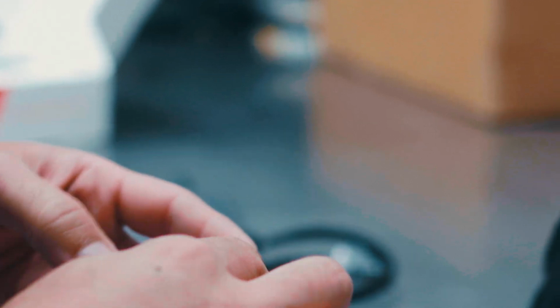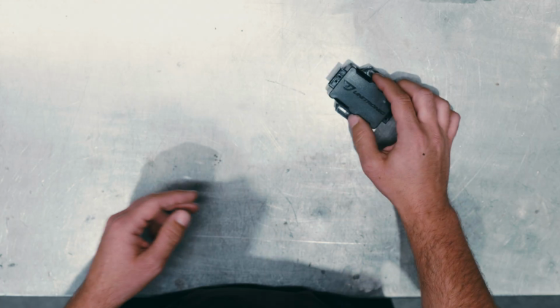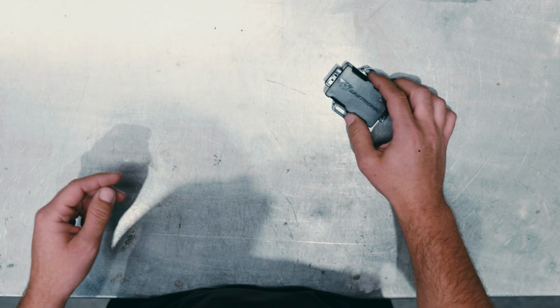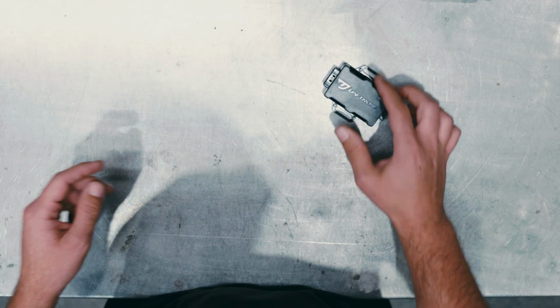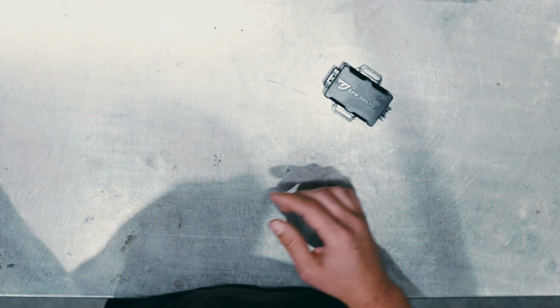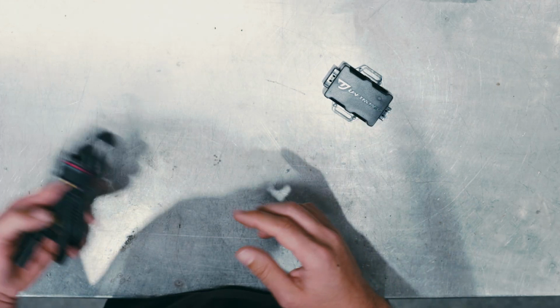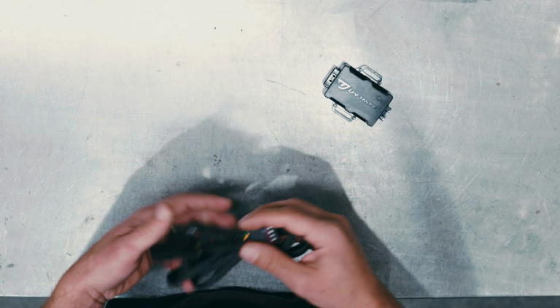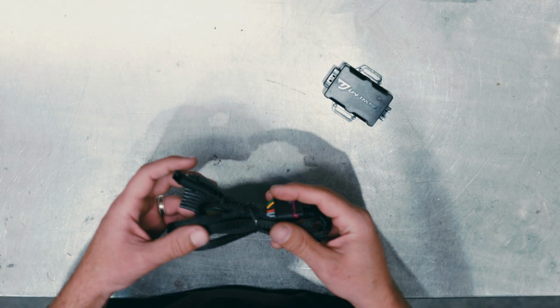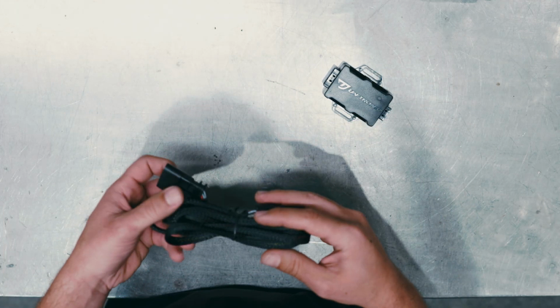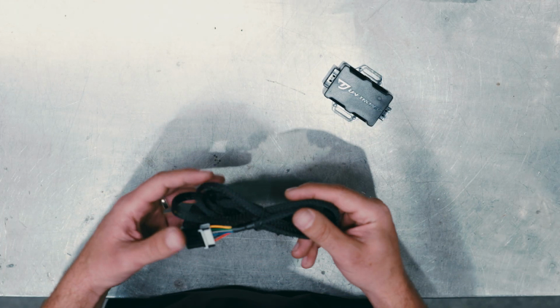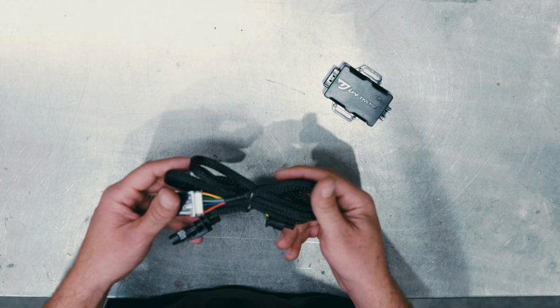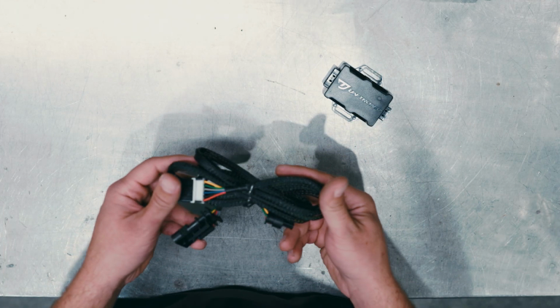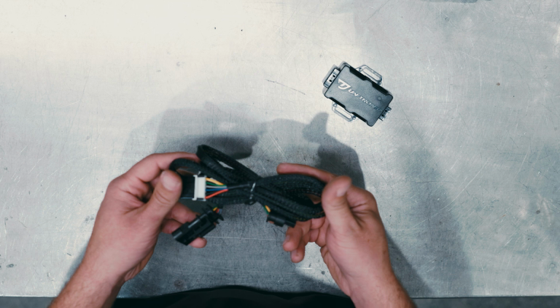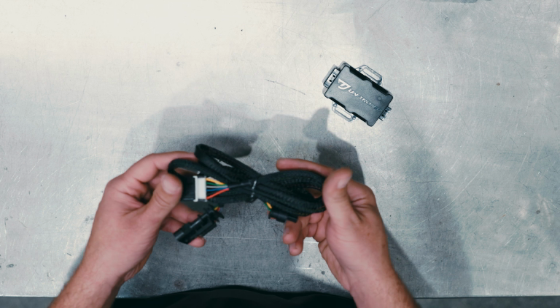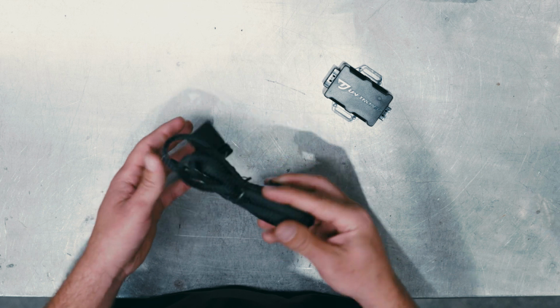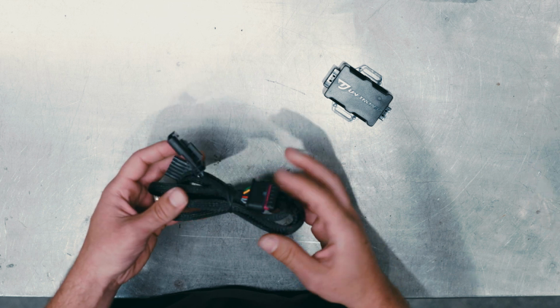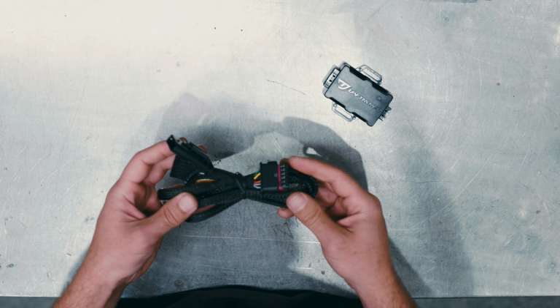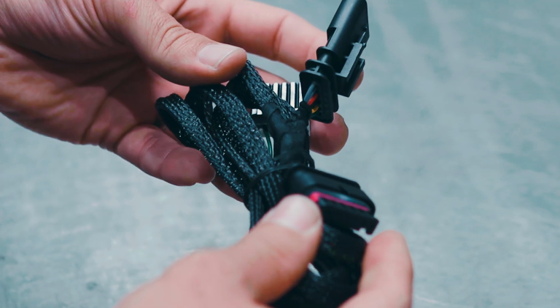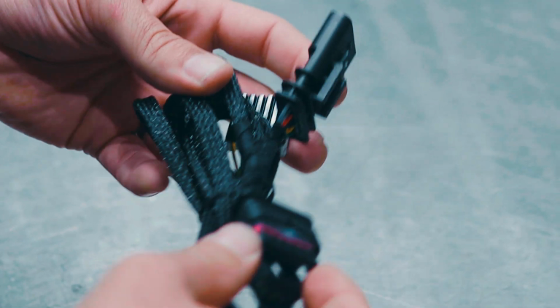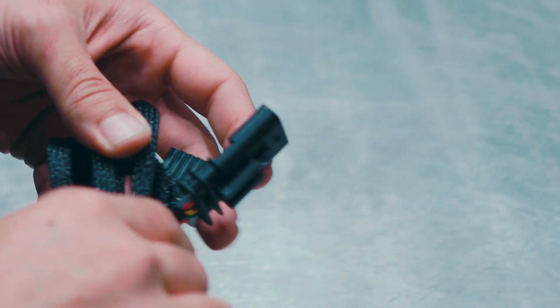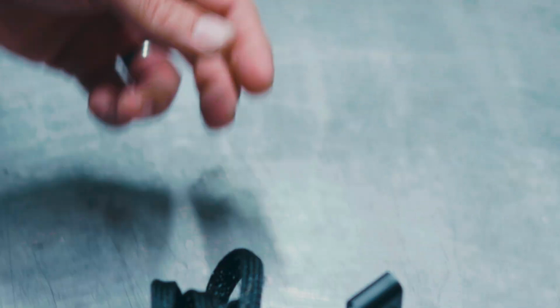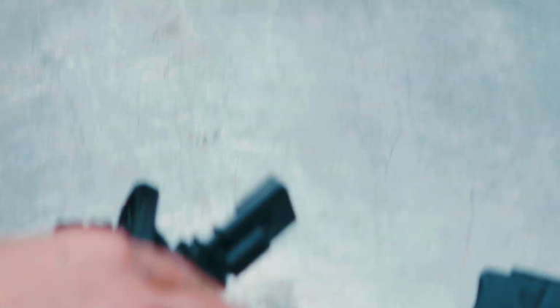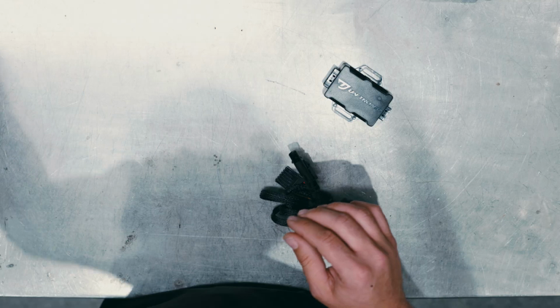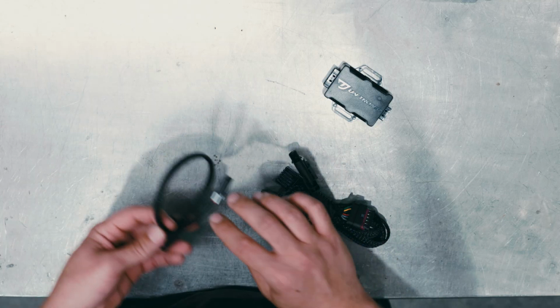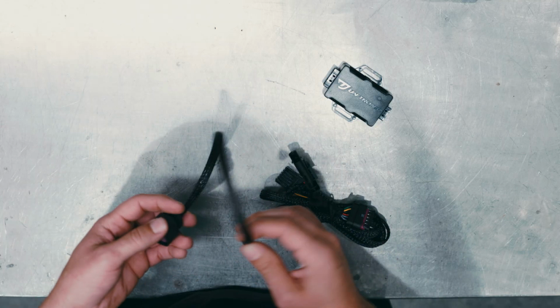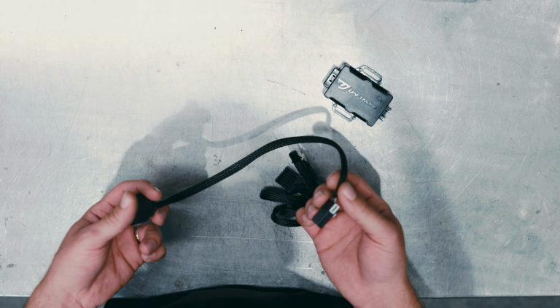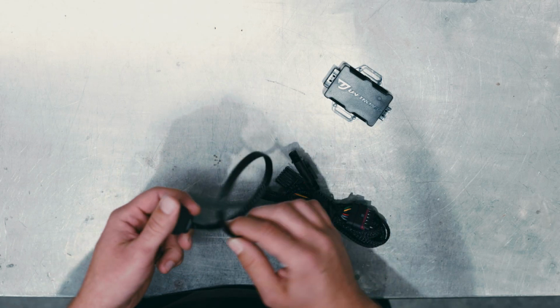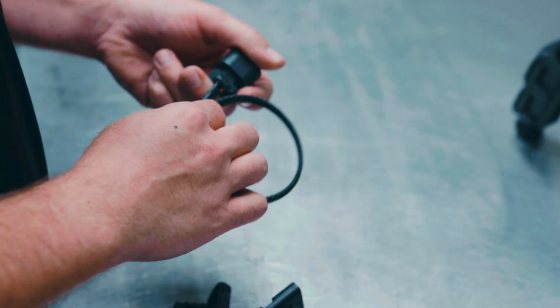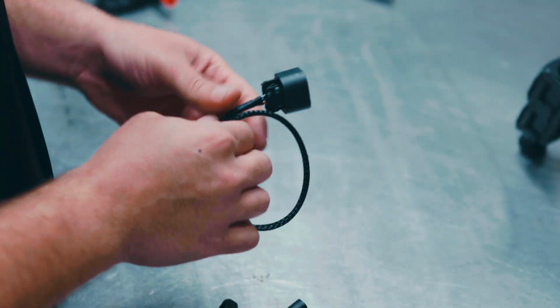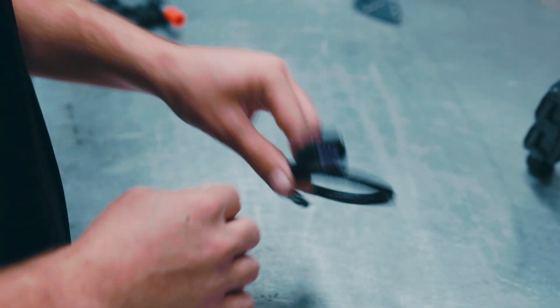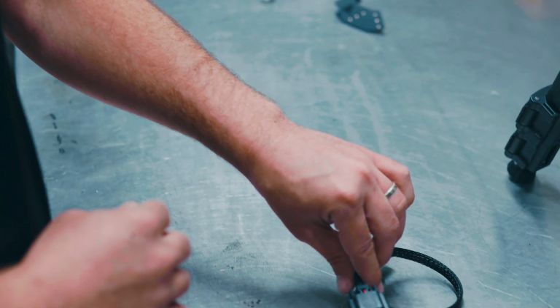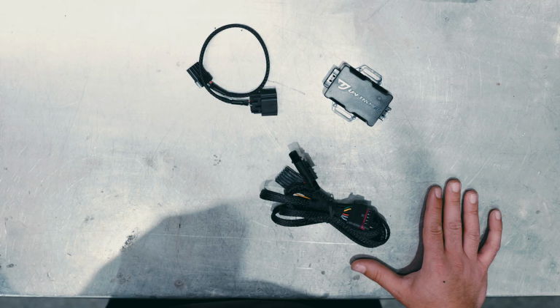It is carefully designed and built to provide complete plug-and-play installation. This aspect was highly important throughout our development process, as we wanted to make sure our customers can easily tap into all the required connections without having to cut or splice any wires.